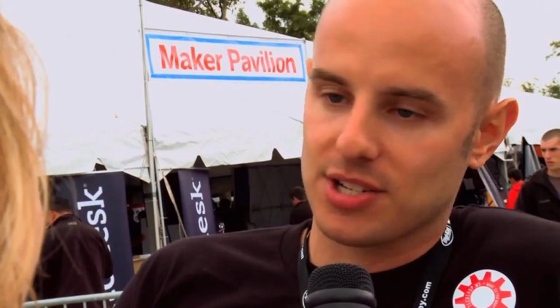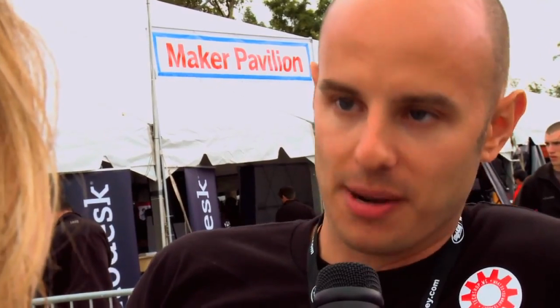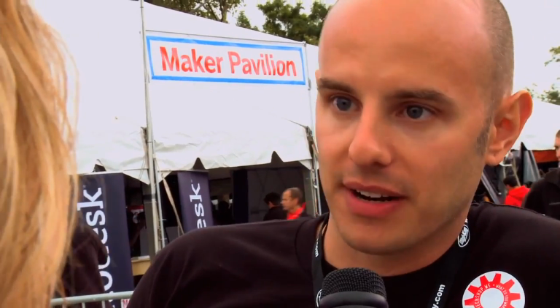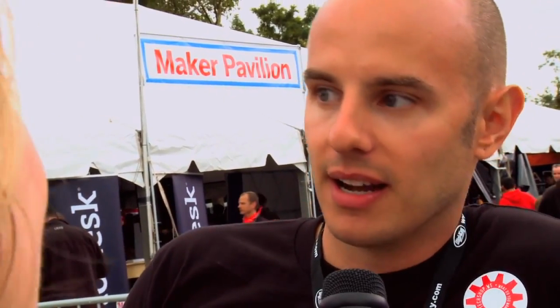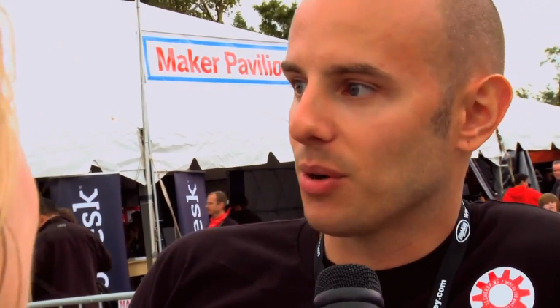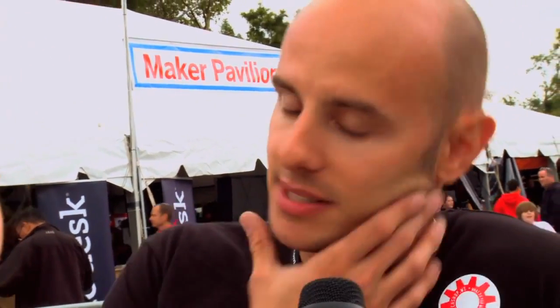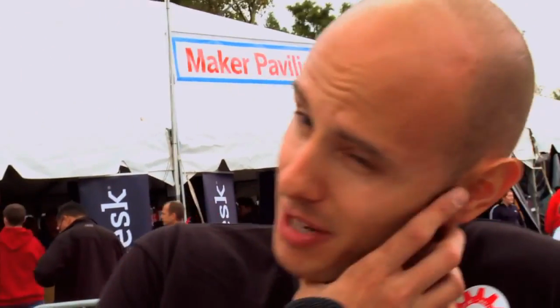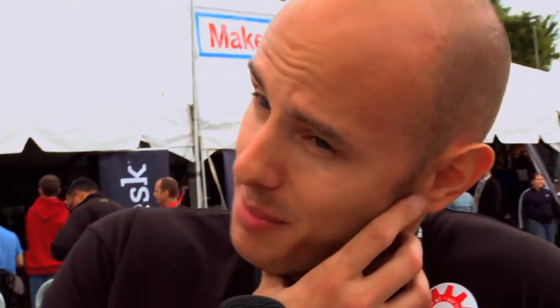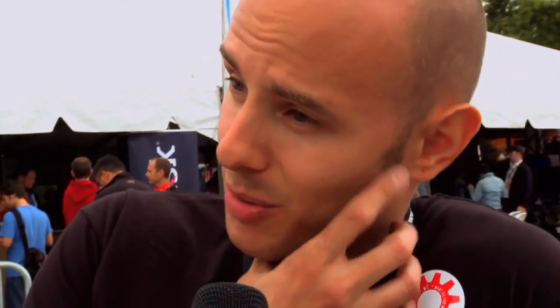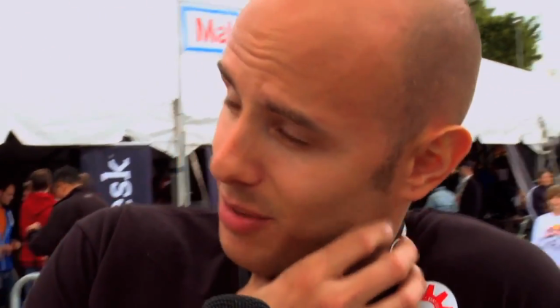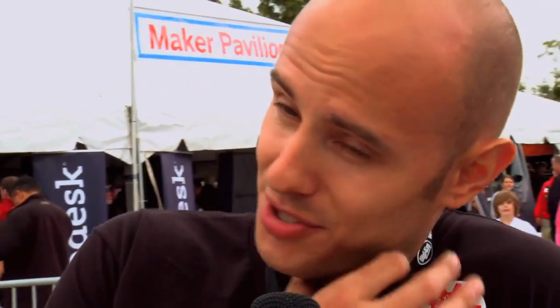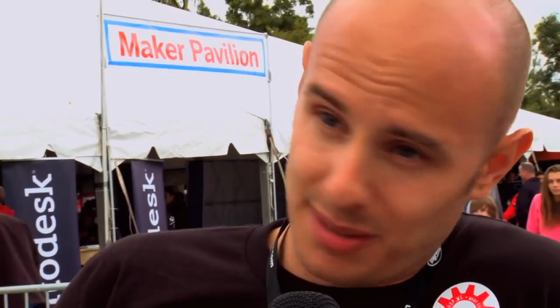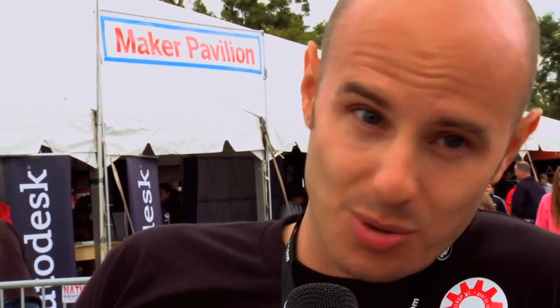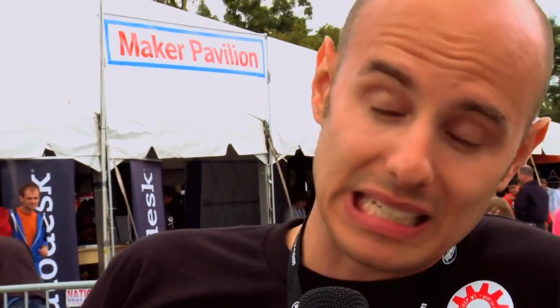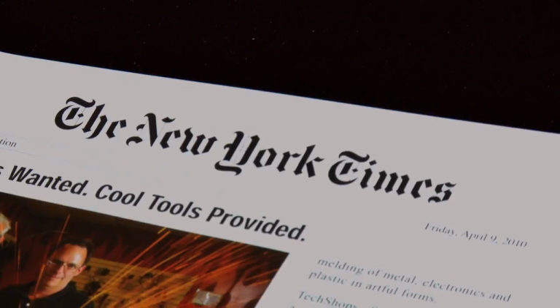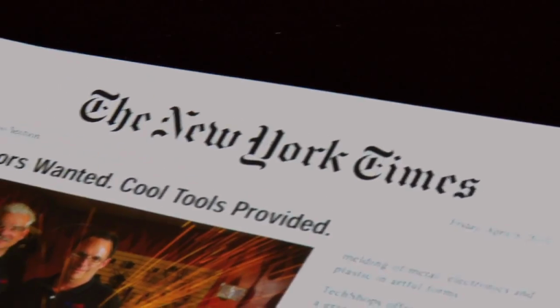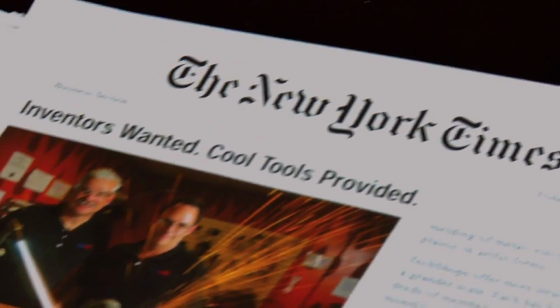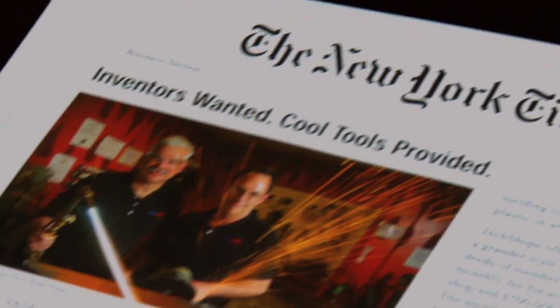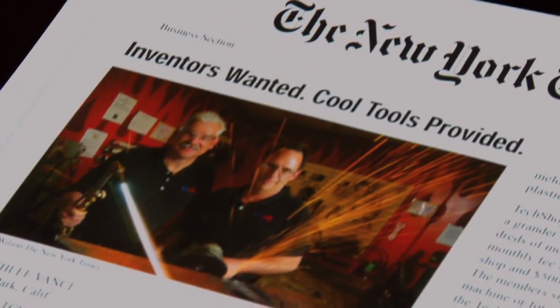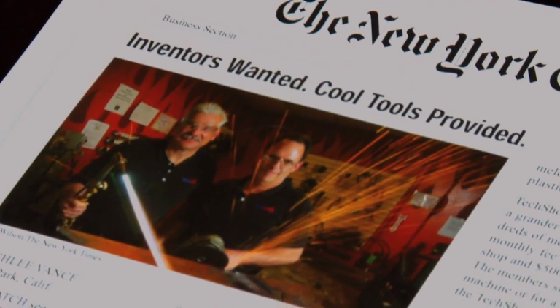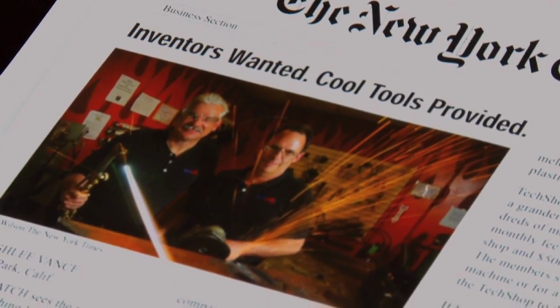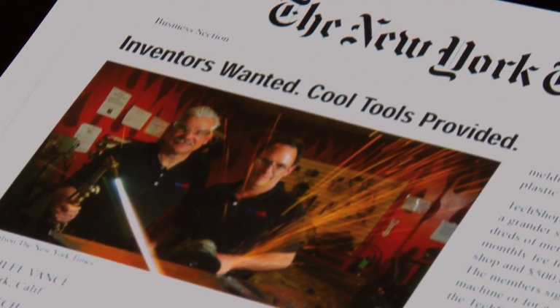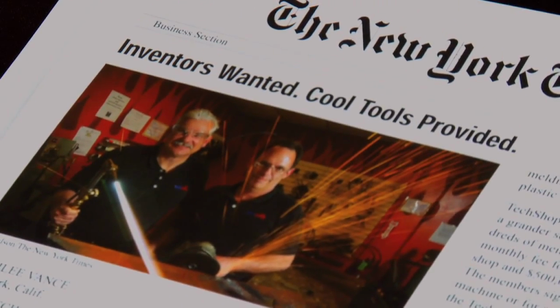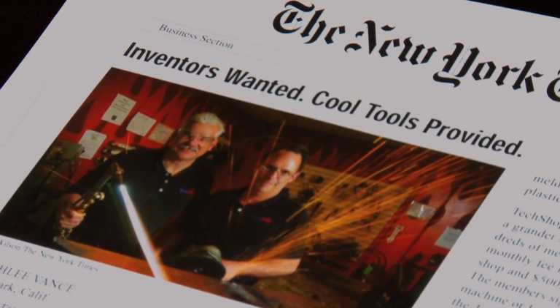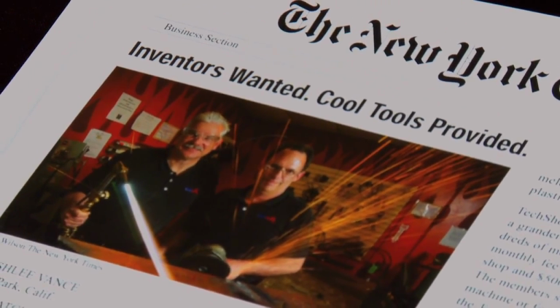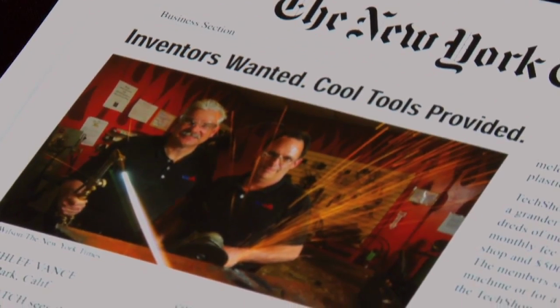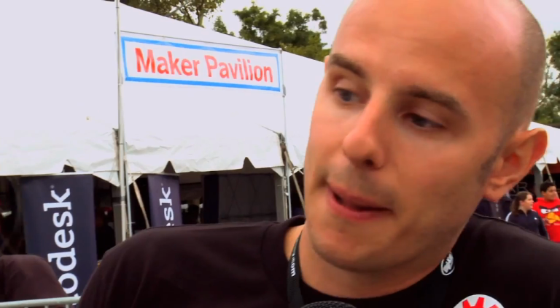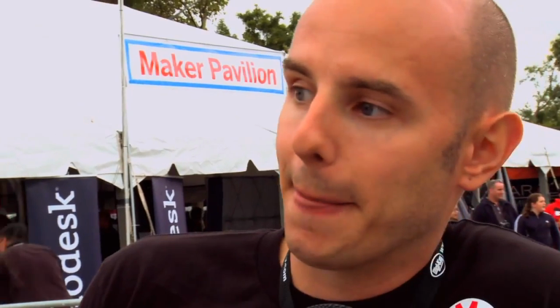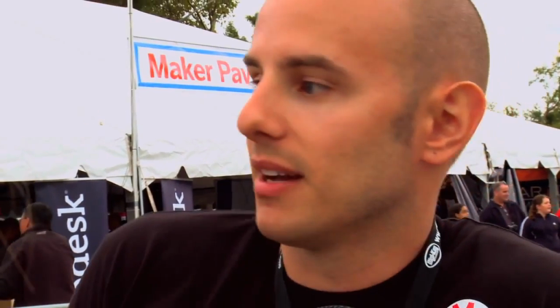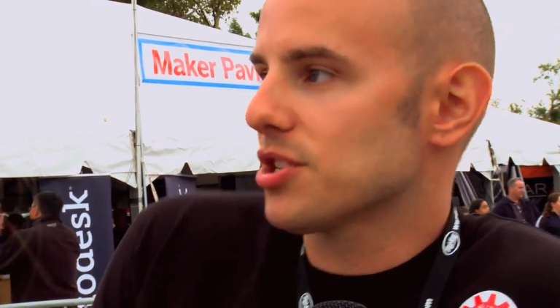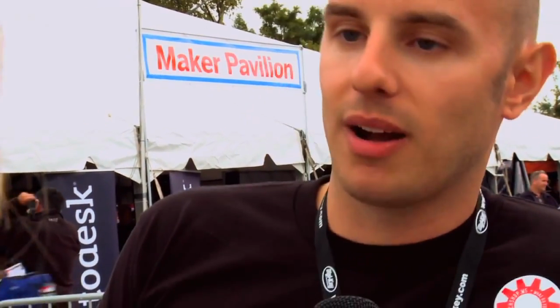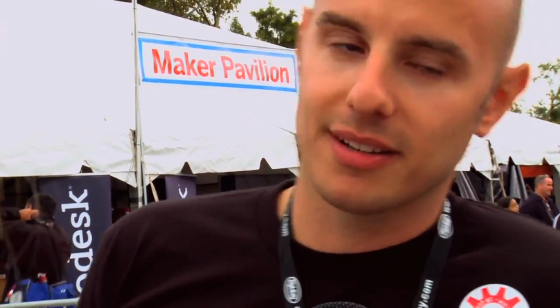We love Maker Faire. Little known fact: TechShop started at Maker Faire. Our founder showed up at Maker Faire San Mateo with a clipboard and said 'who wants in?' That original seed money went to the Menlo Park location. It's an amazing story and we're so entrenched in this community — we love it.